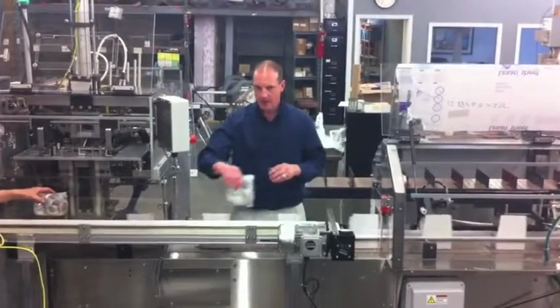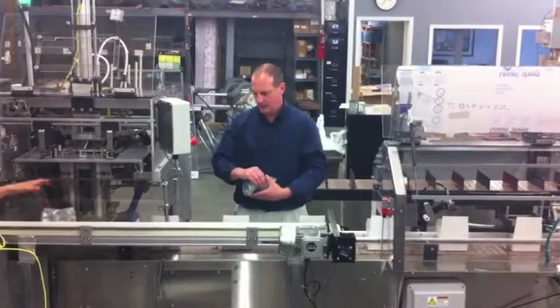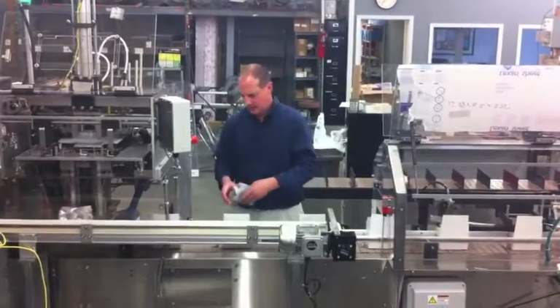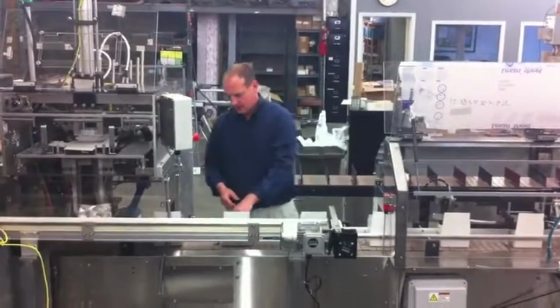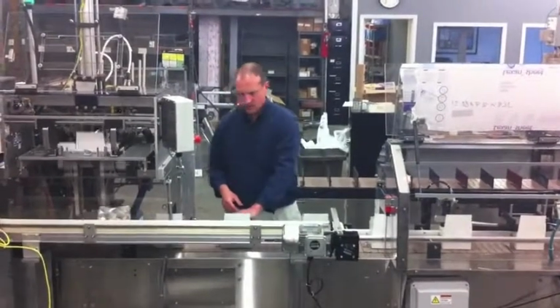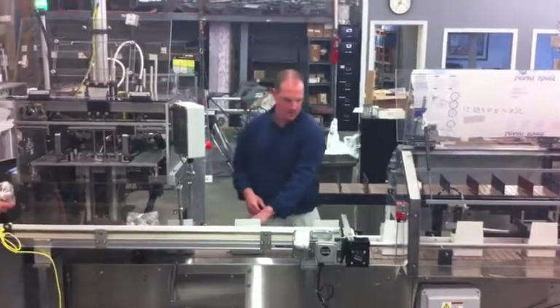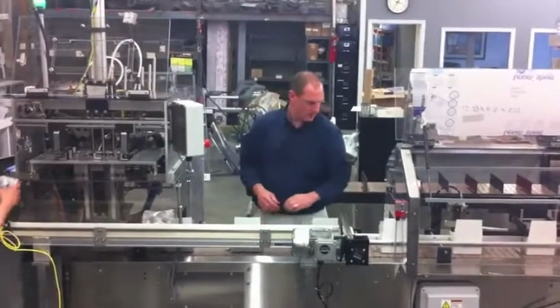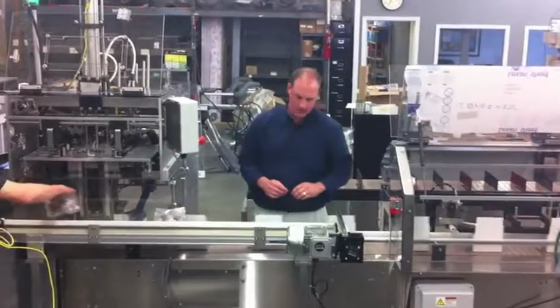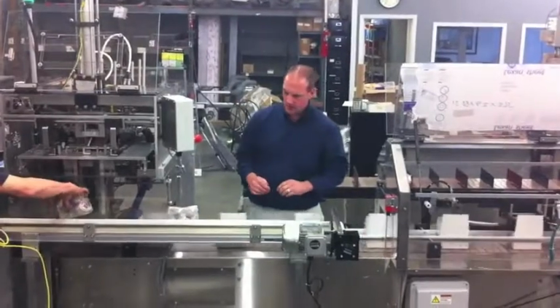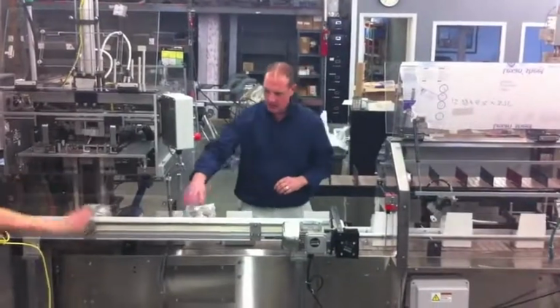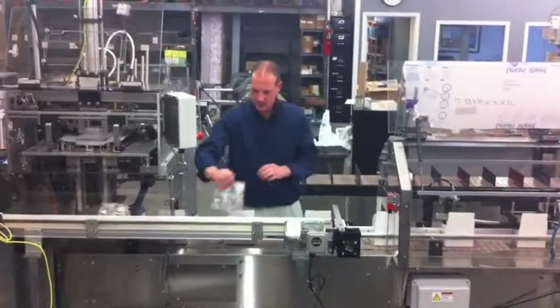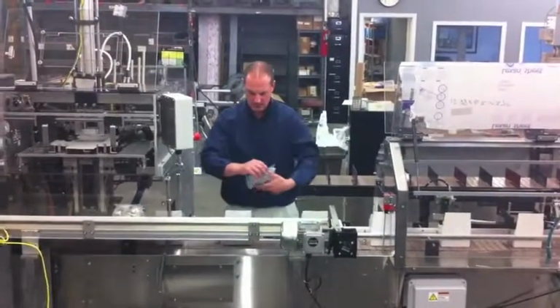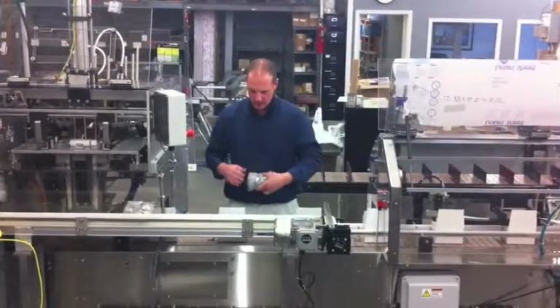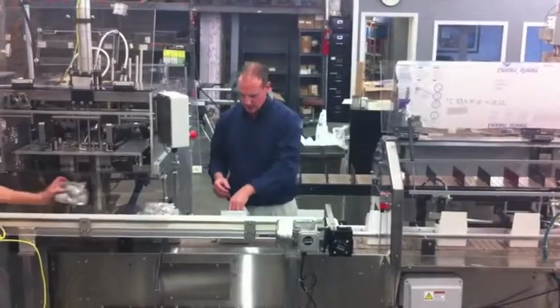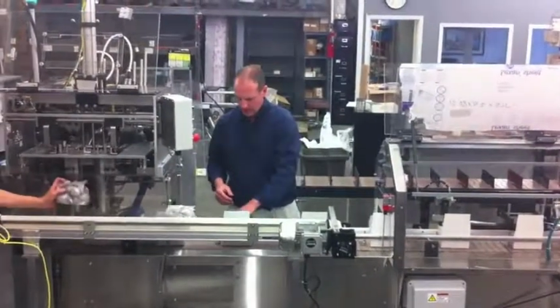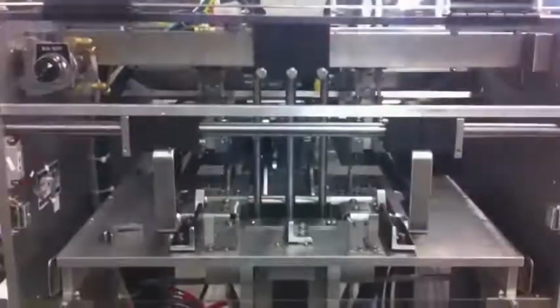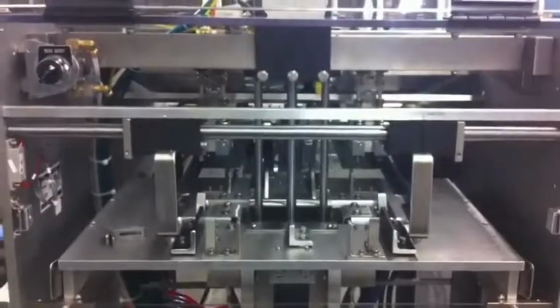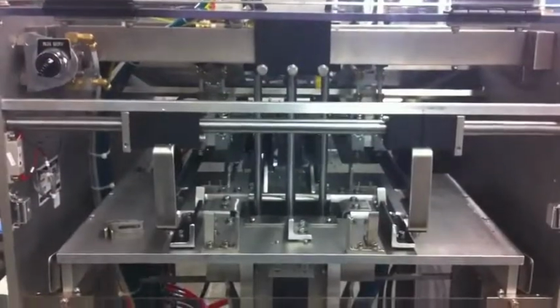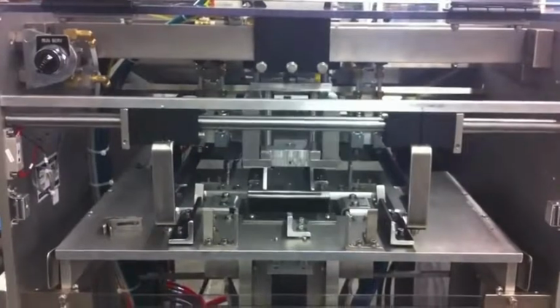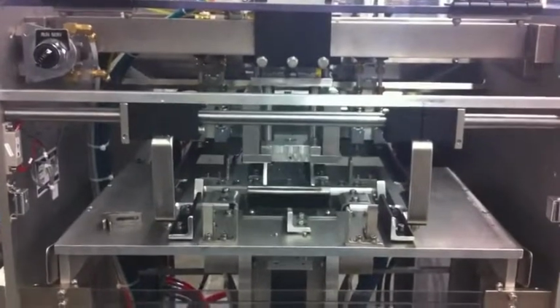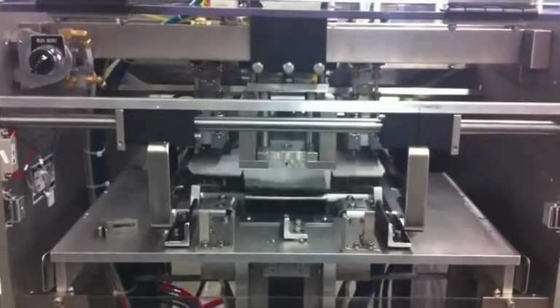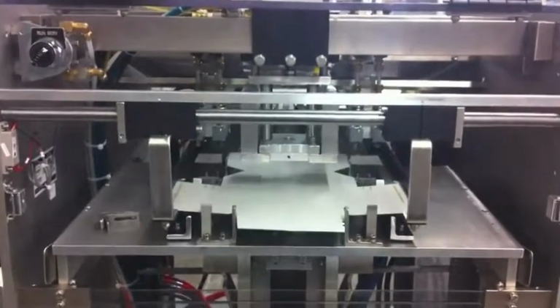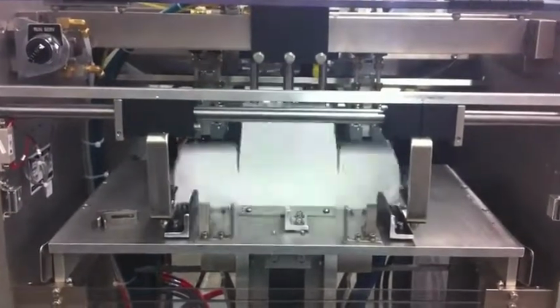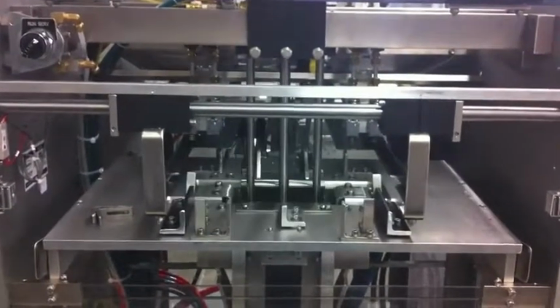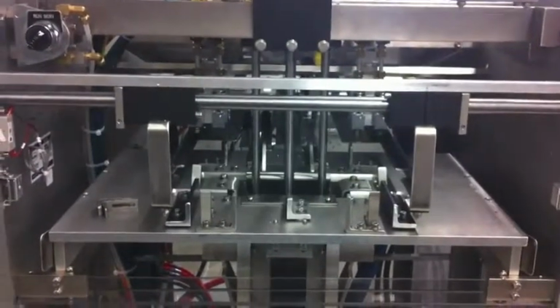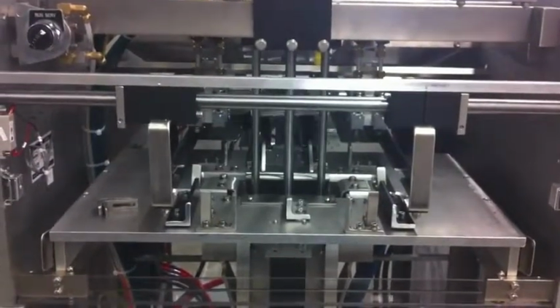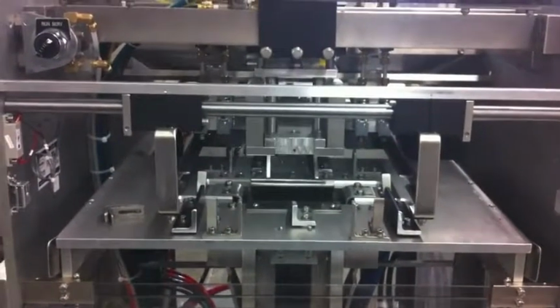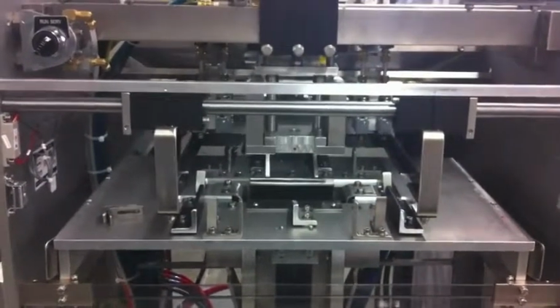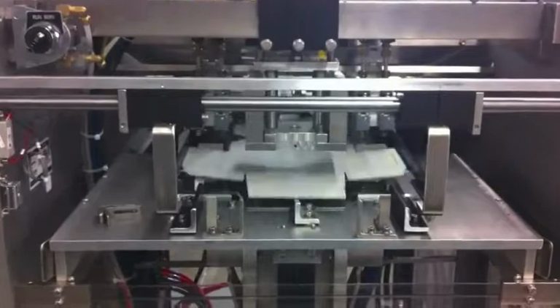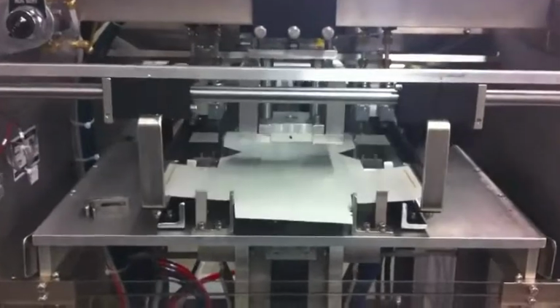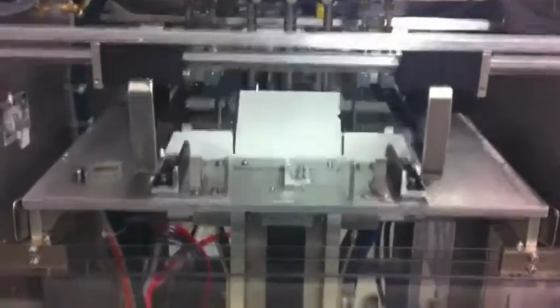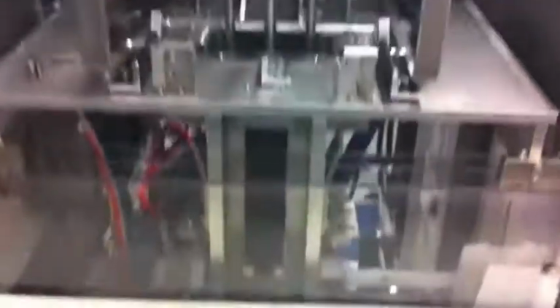The system starts with an Econoform Trayformer where economy style carton blanks are loaded into the magazine. A standard vacuum arm arrangement suctions to the blank and brings it down to the staging area. A set of feed fingers then push the tray blank forward to rest just above the tooling chamber.